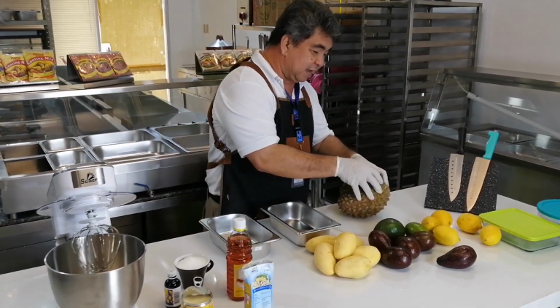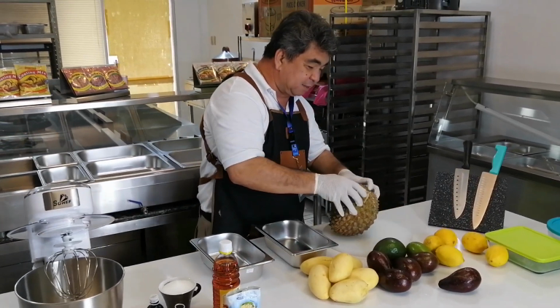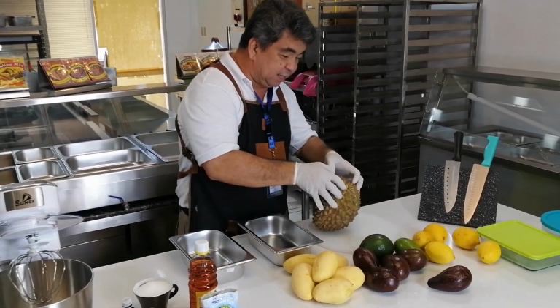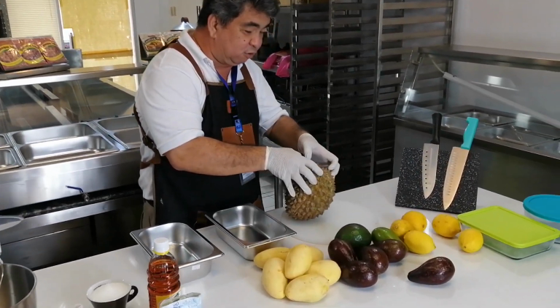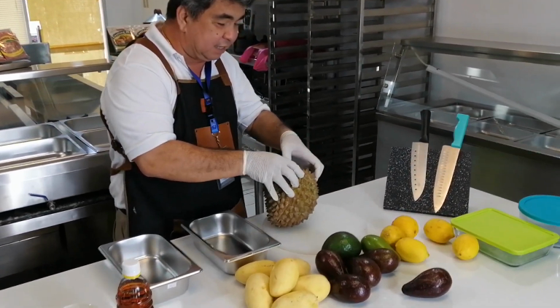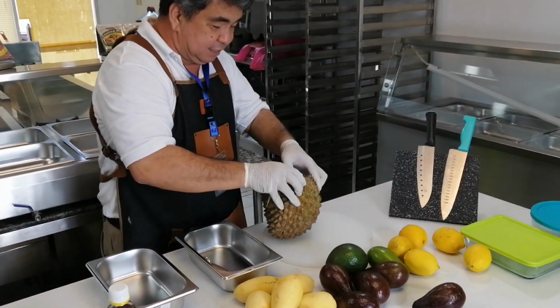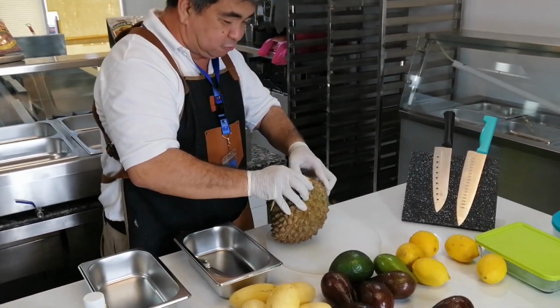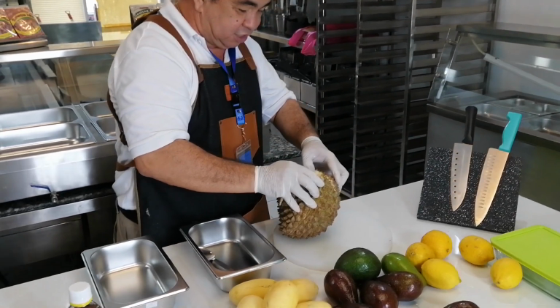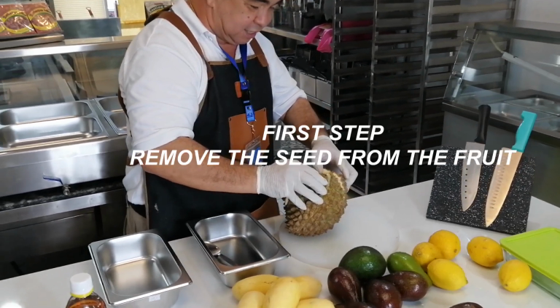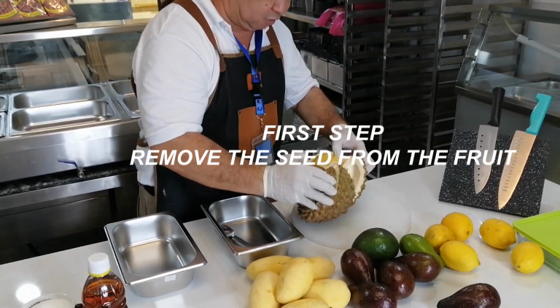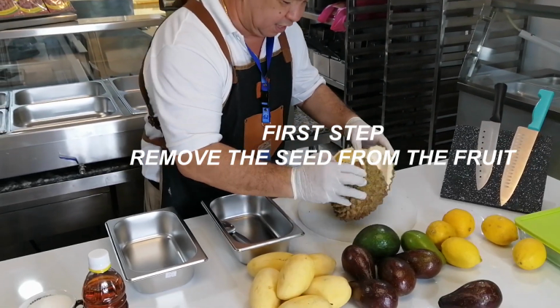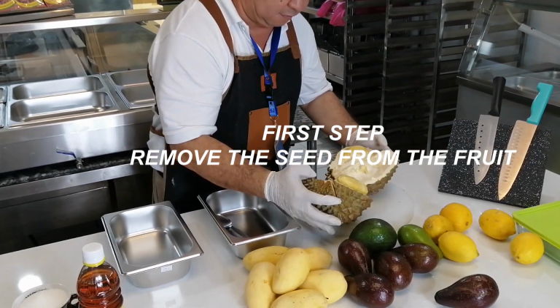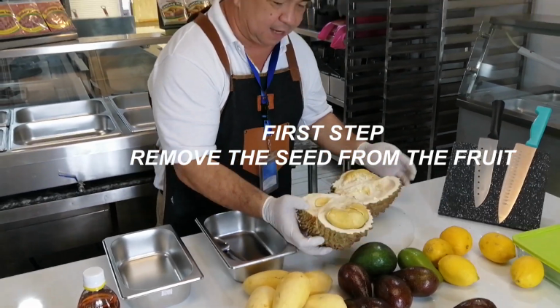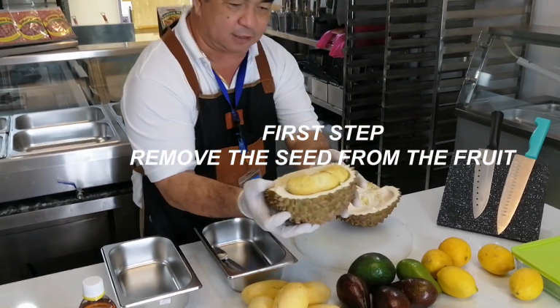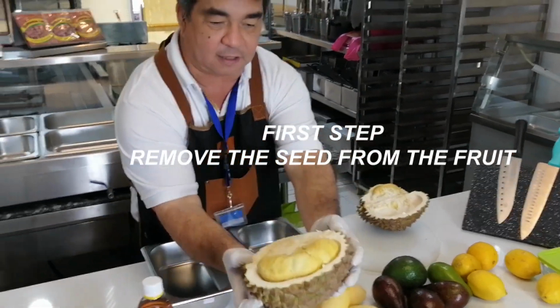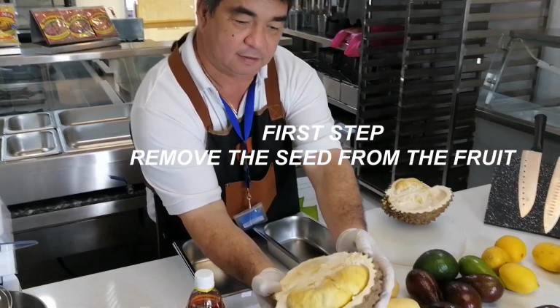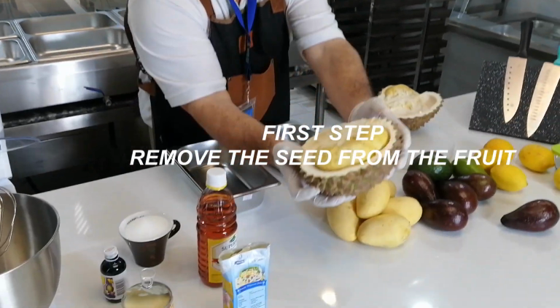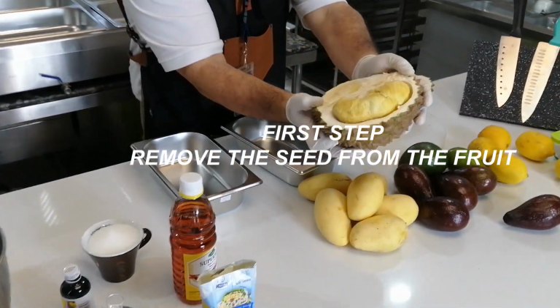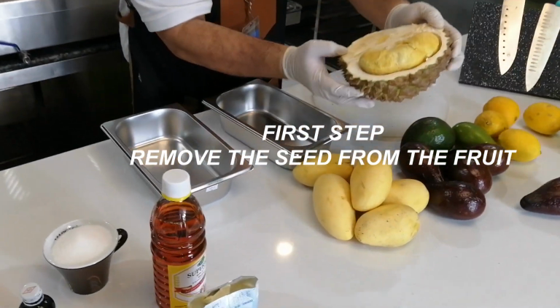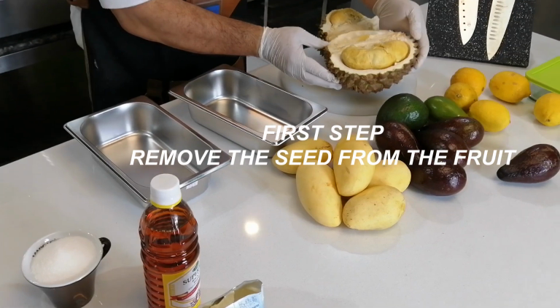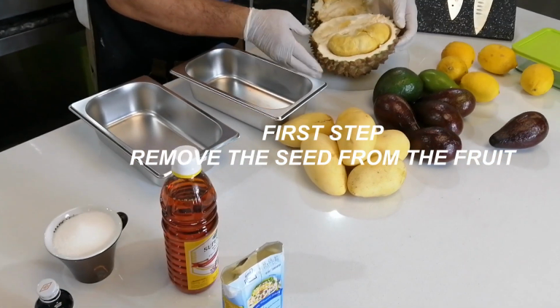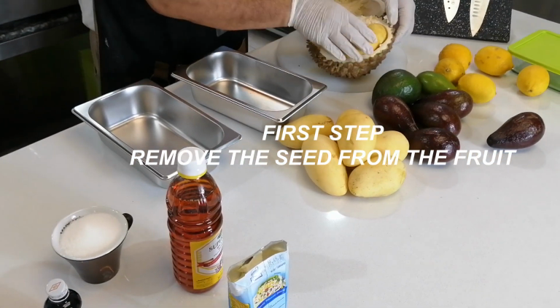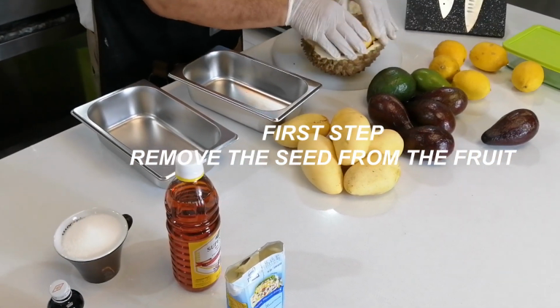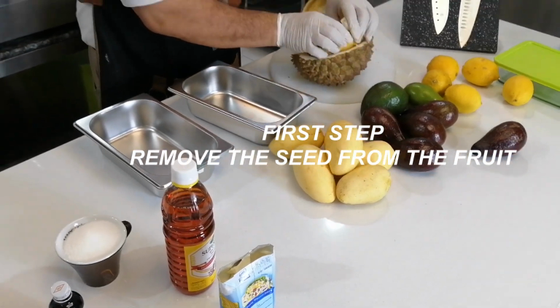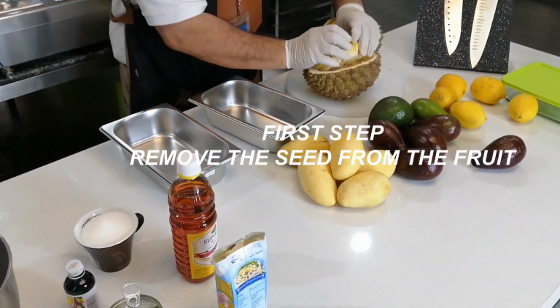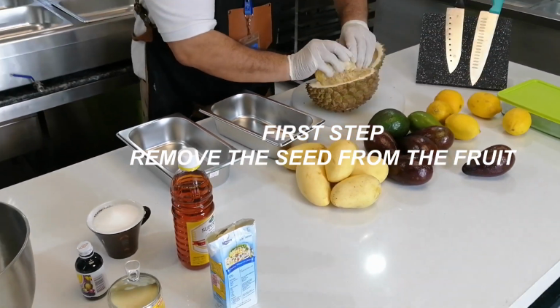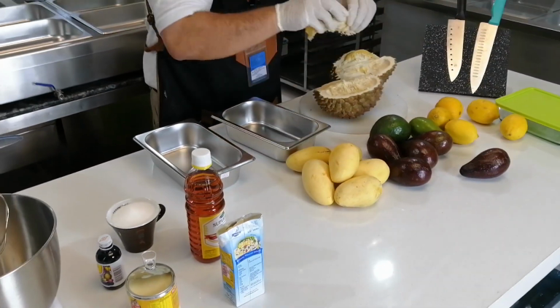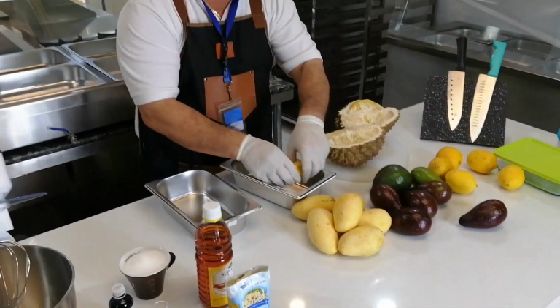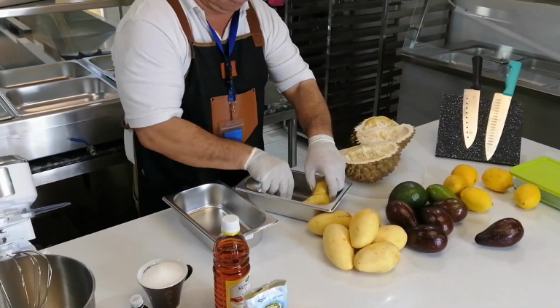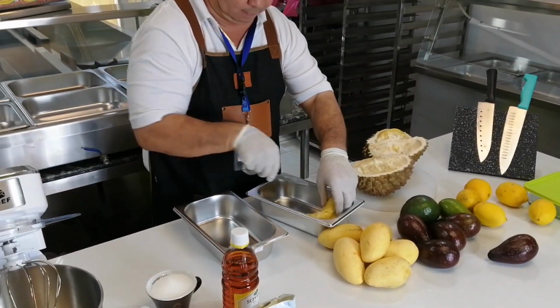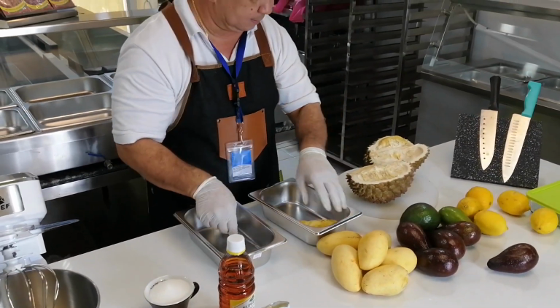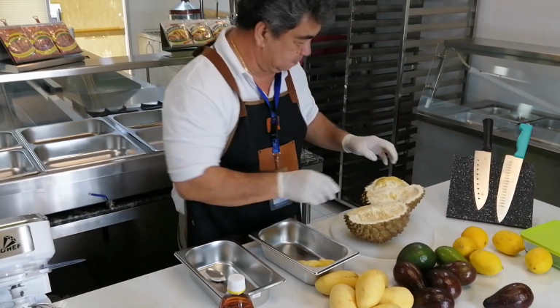Okay, the ice cream is coming together. Let's do it — let's go ahead and get it done.